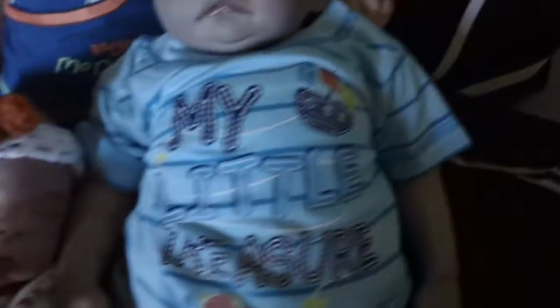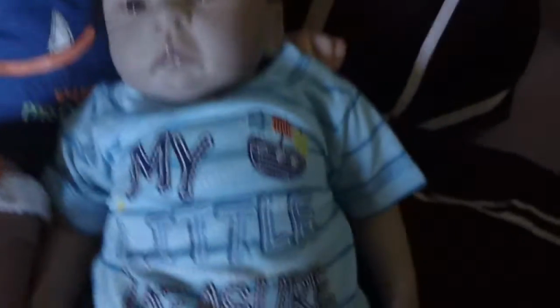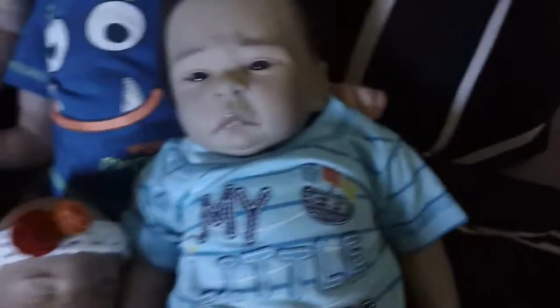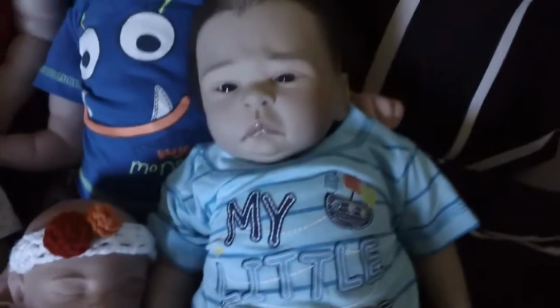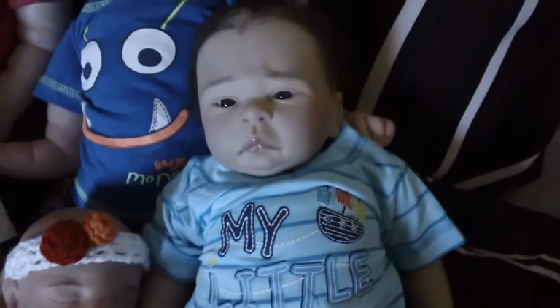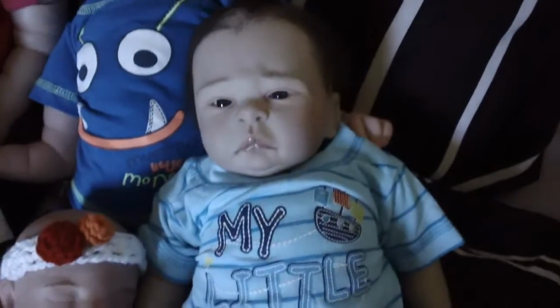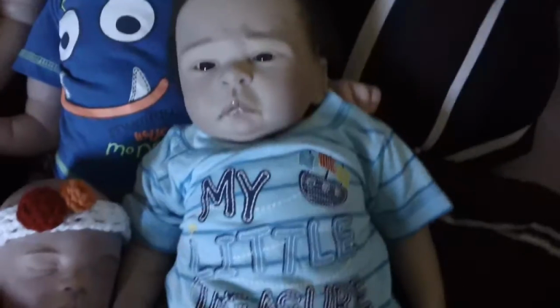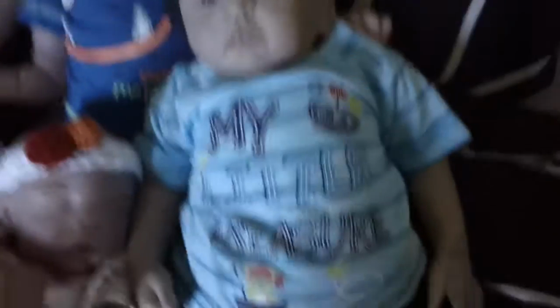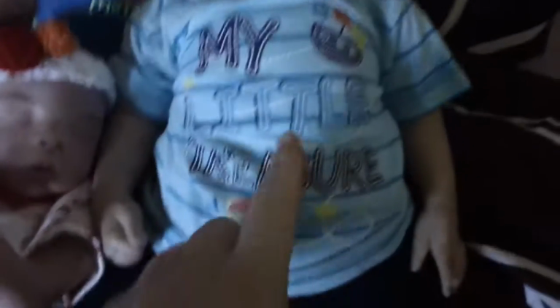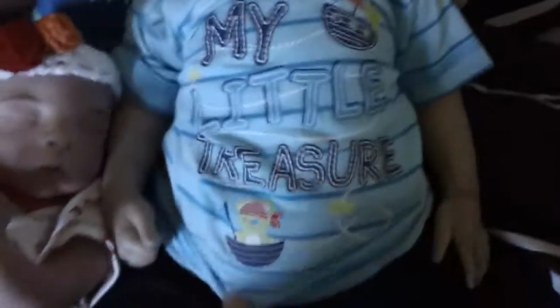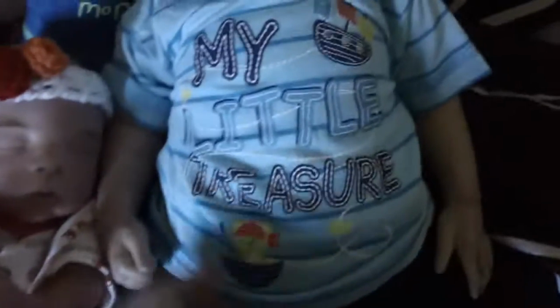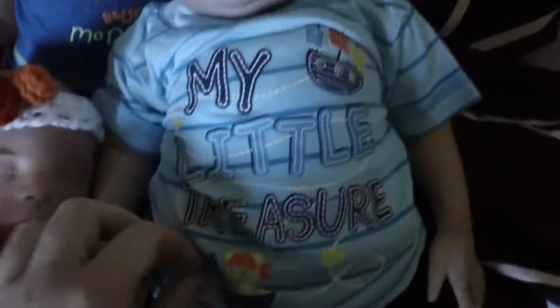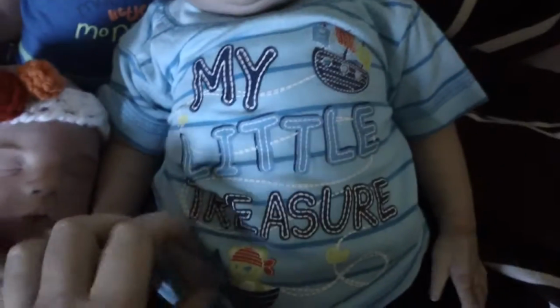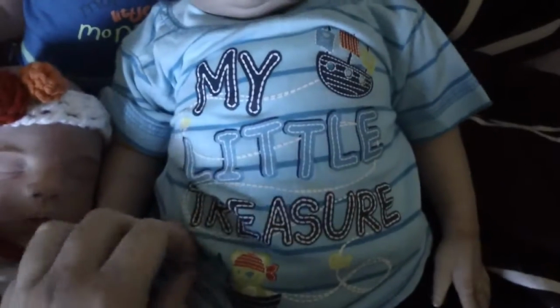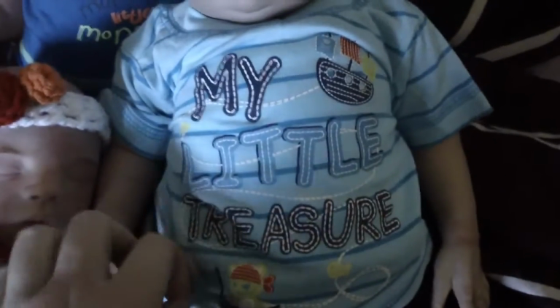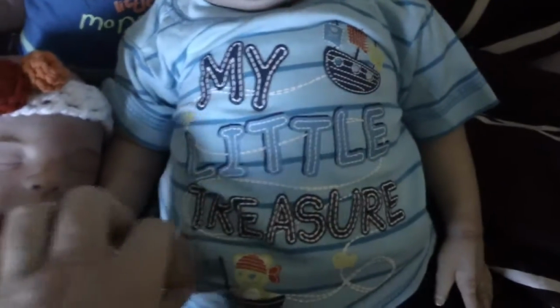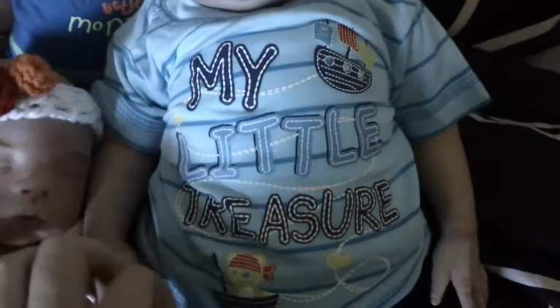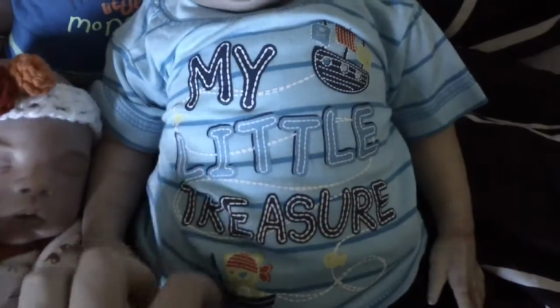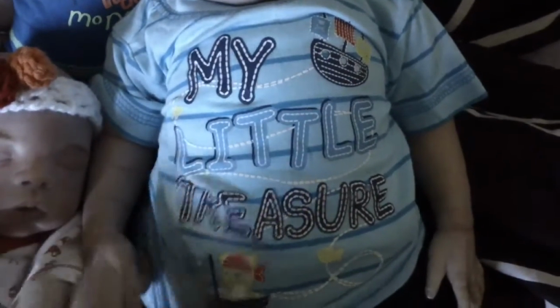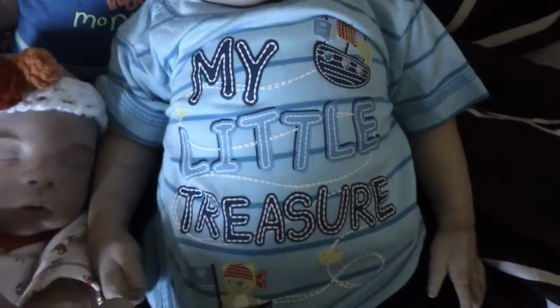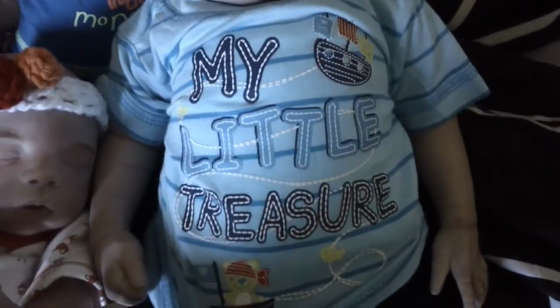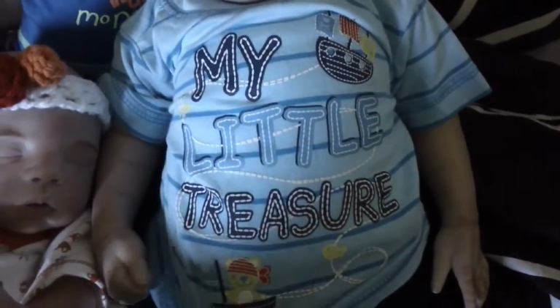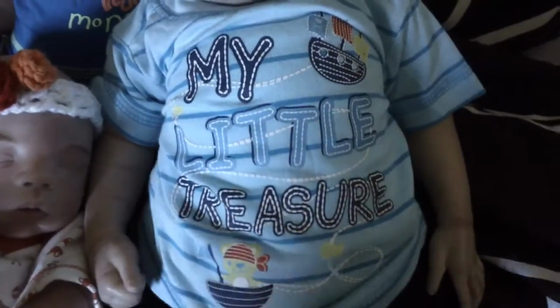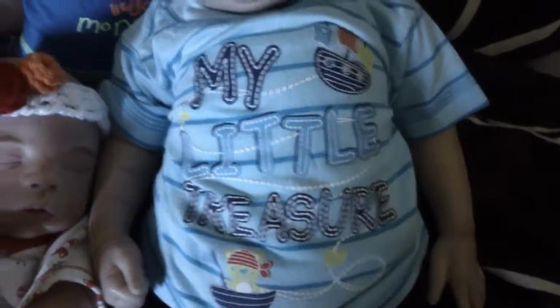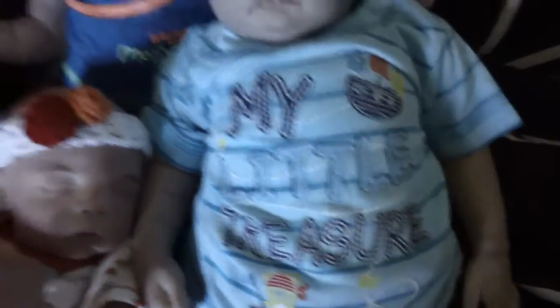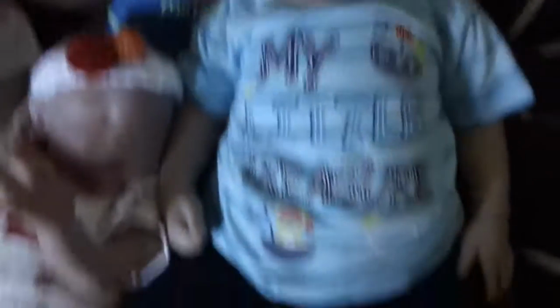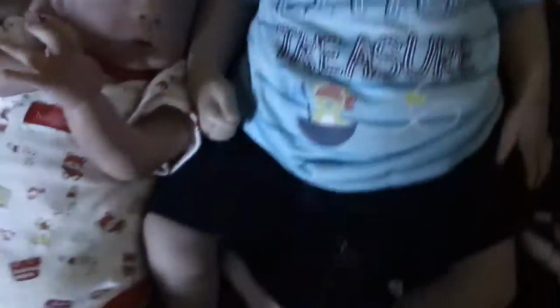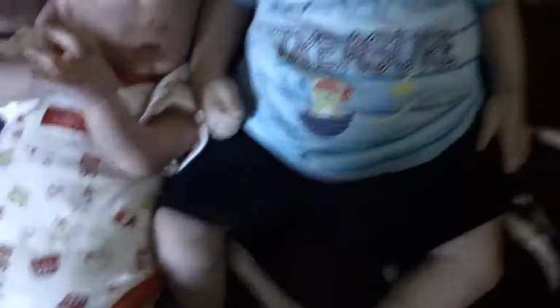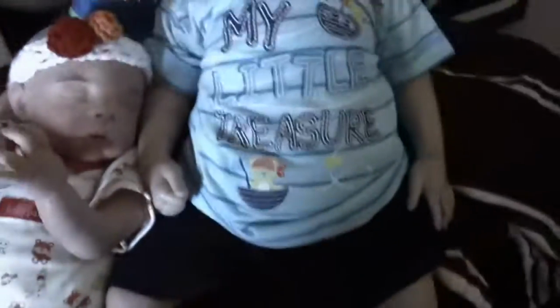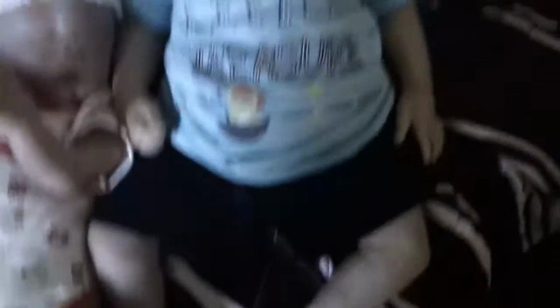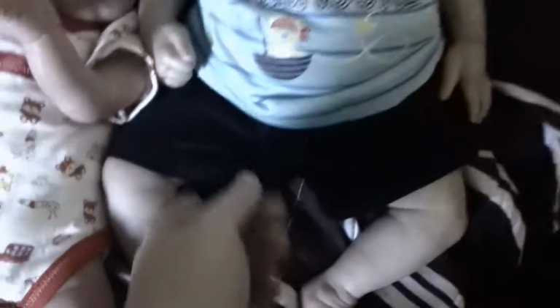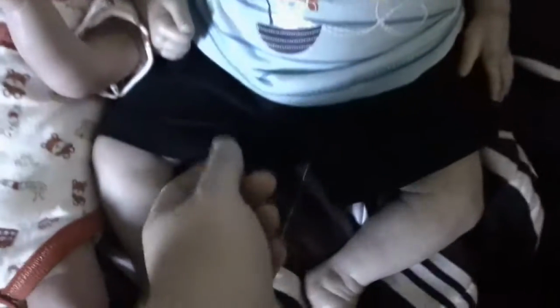And then Leo is wearing this top that says My Little Treasure, and just some navy shorts.